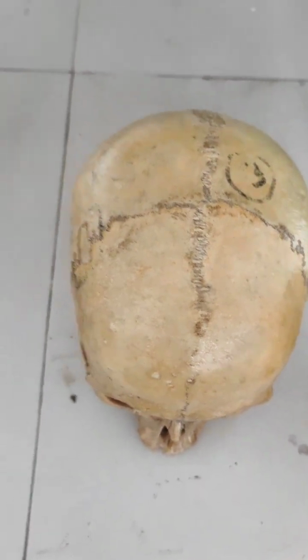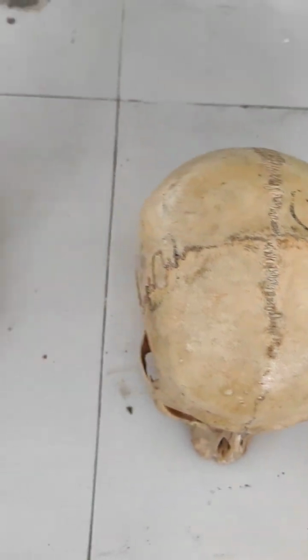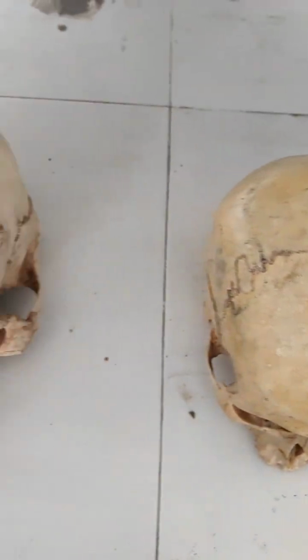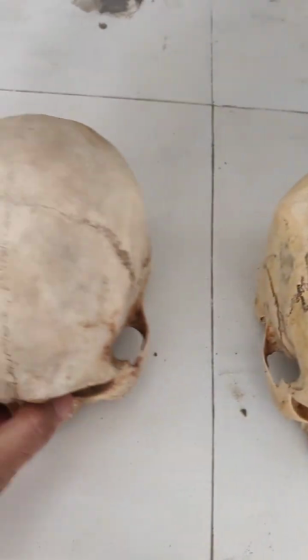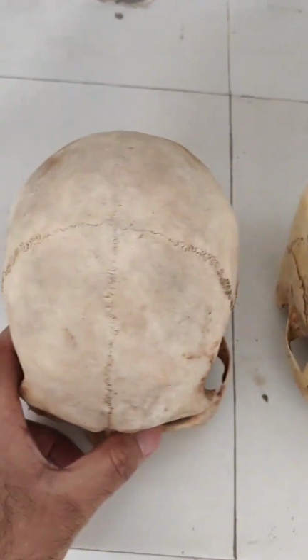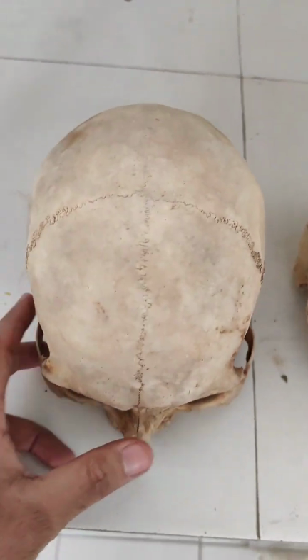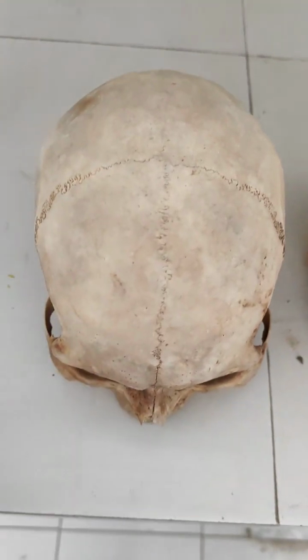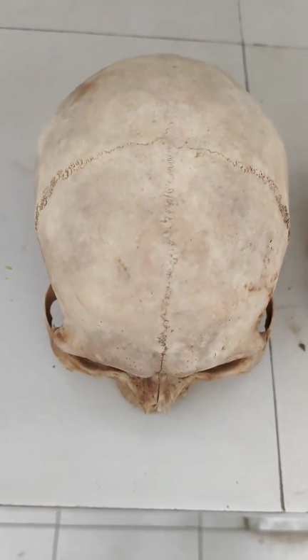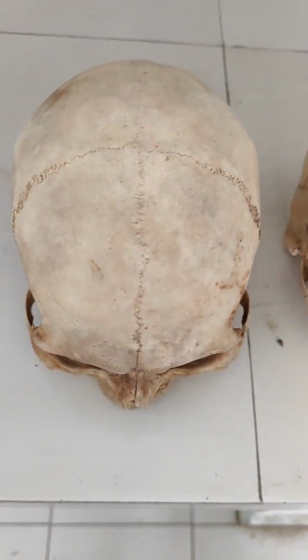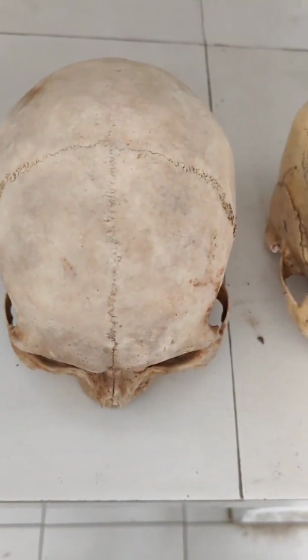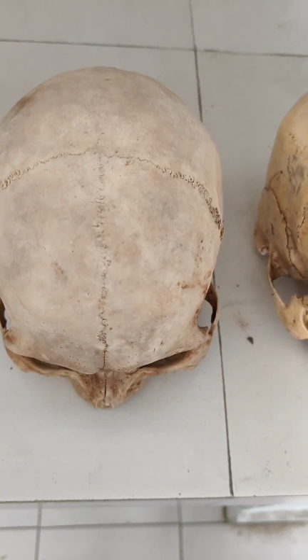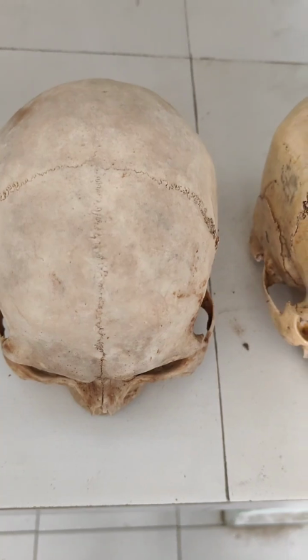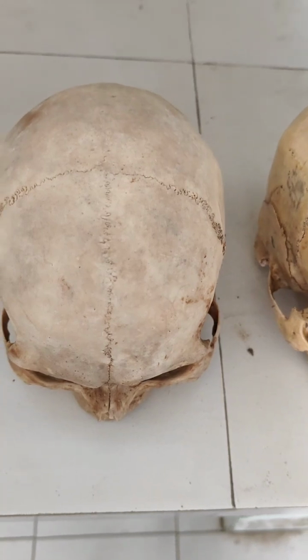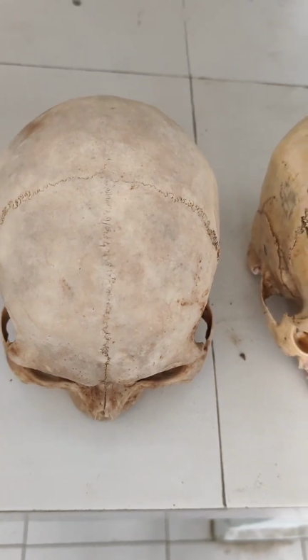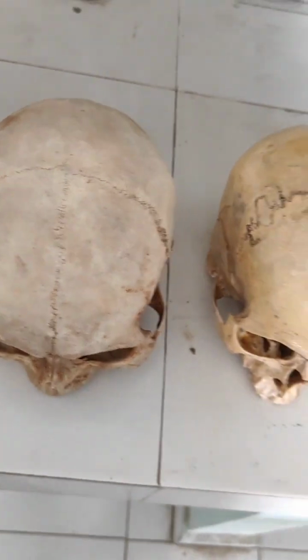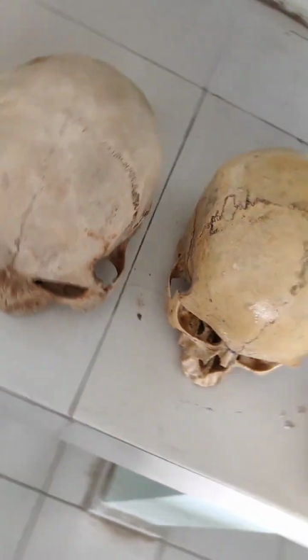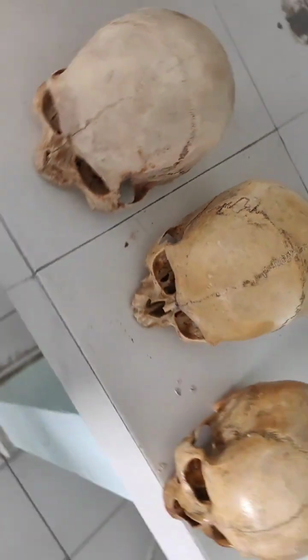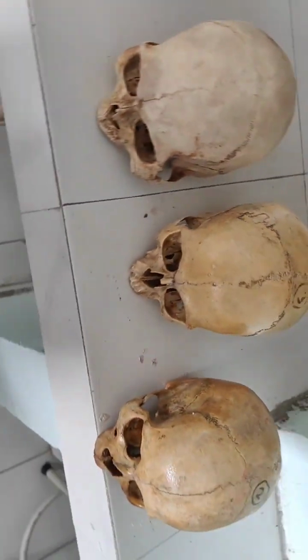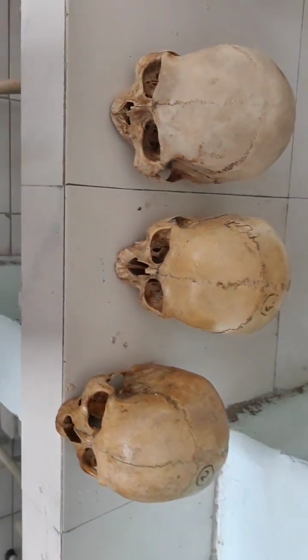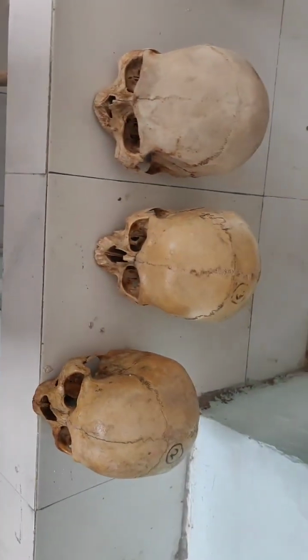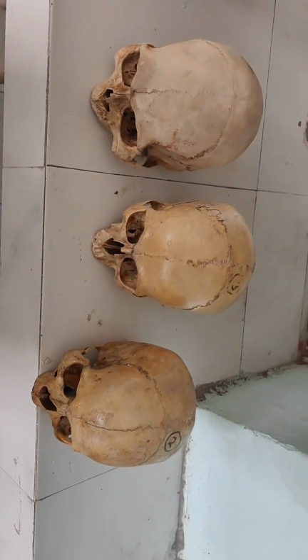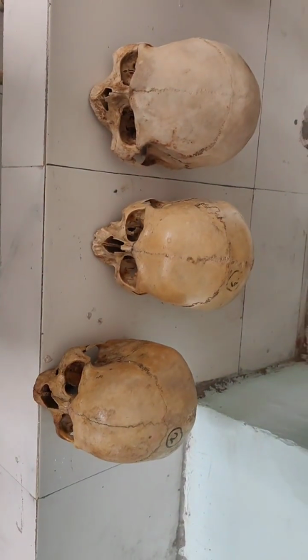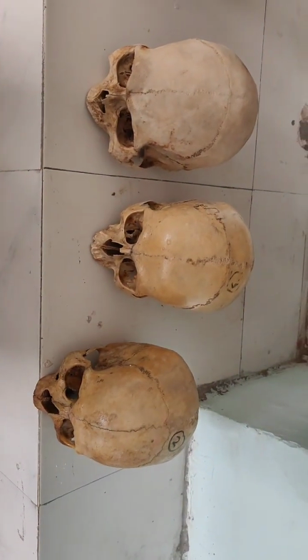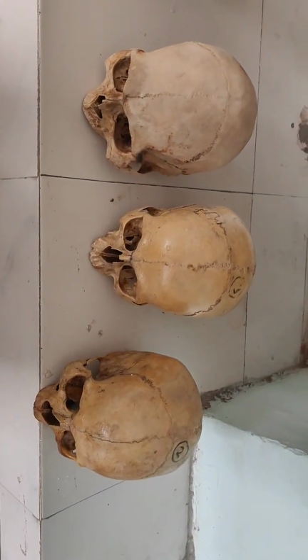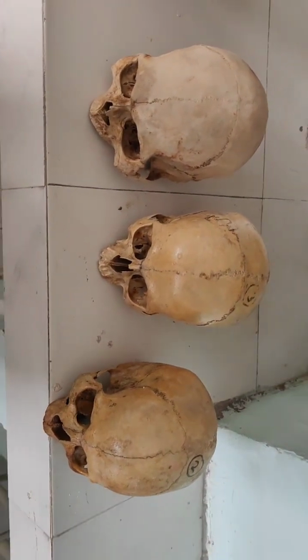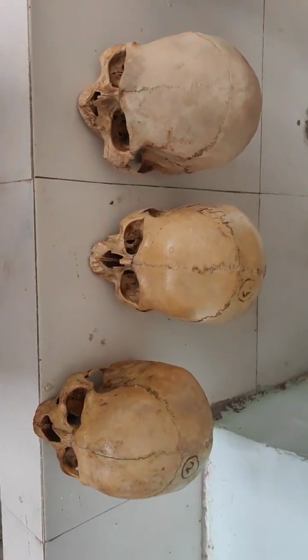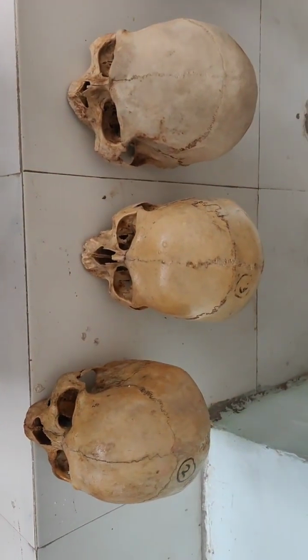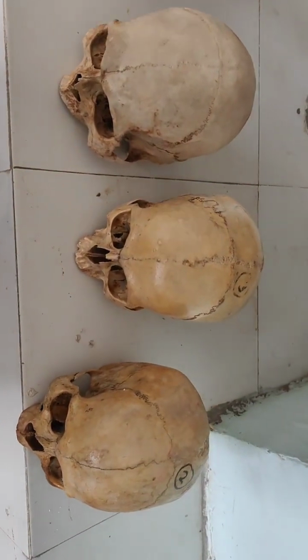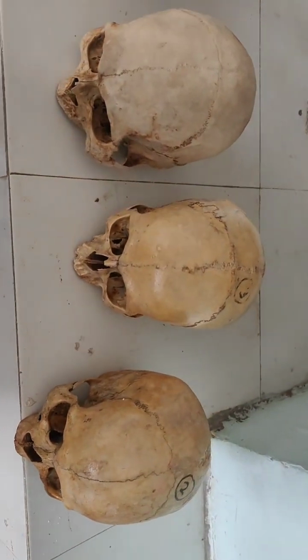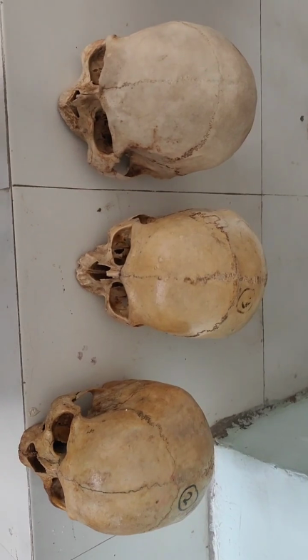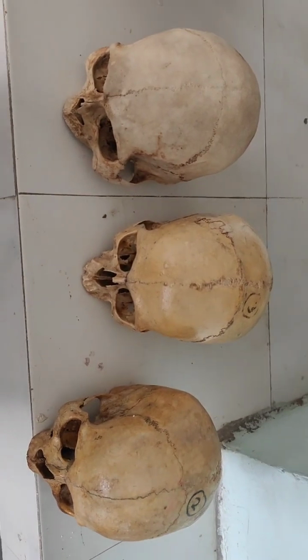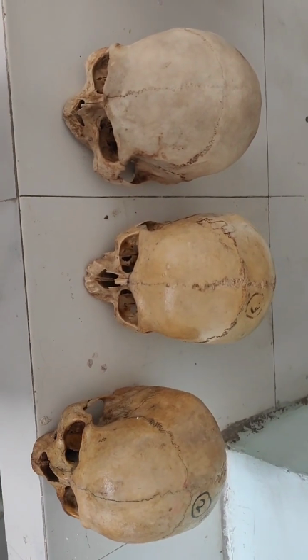We have another skull as well — again, the same finding. So we have three cases where the metopic suture is present.